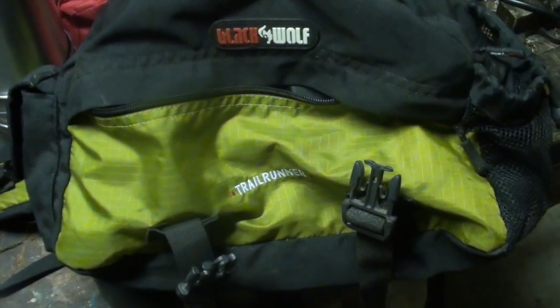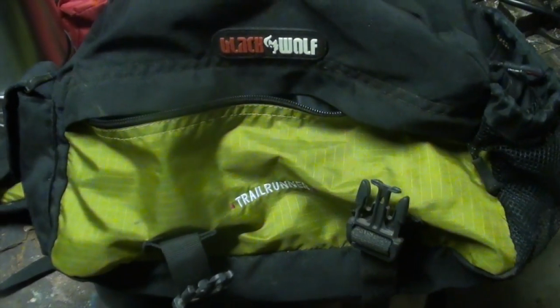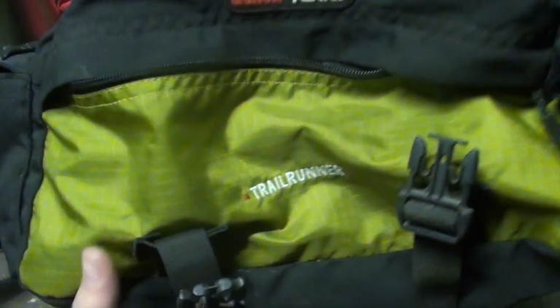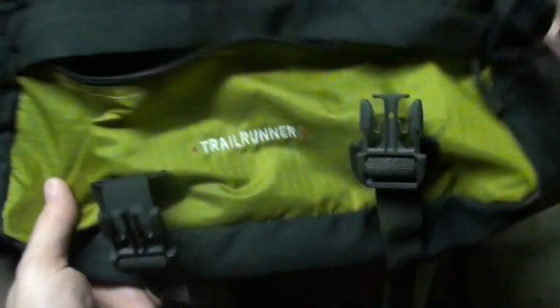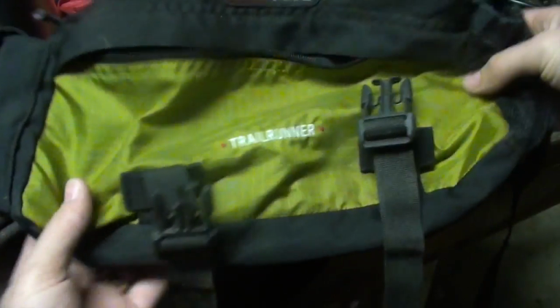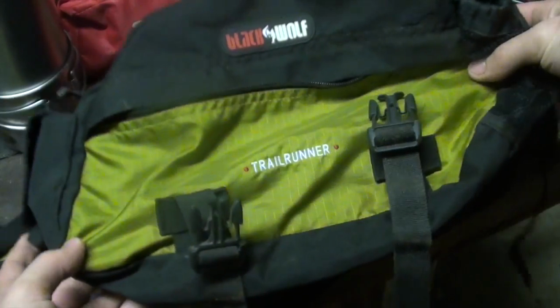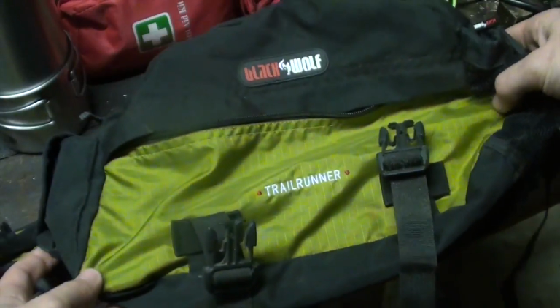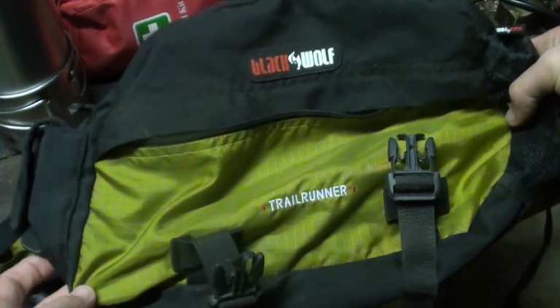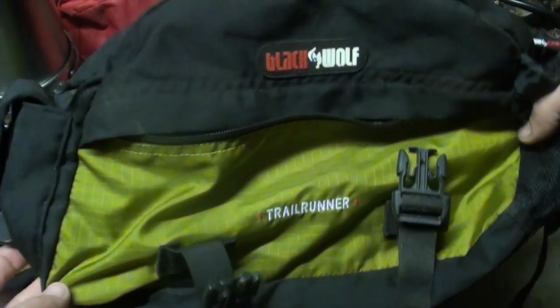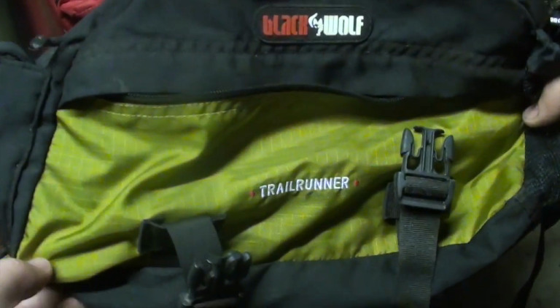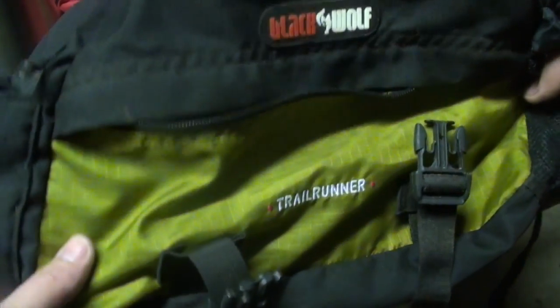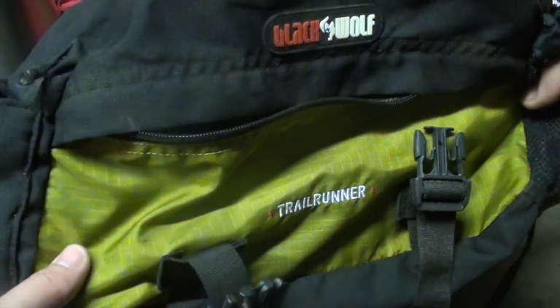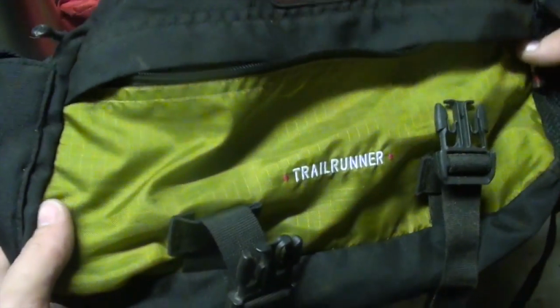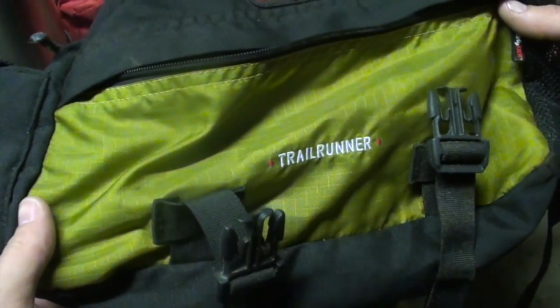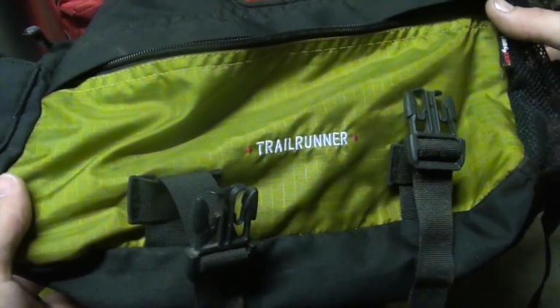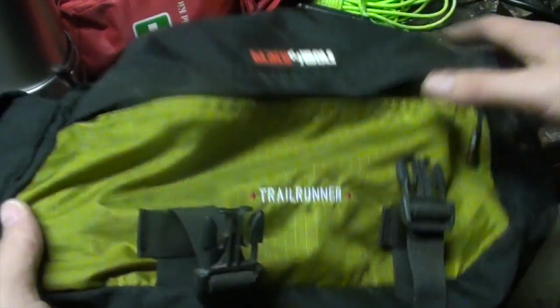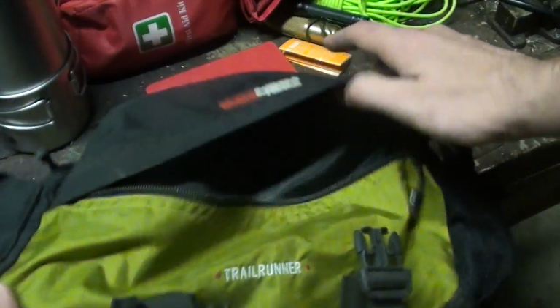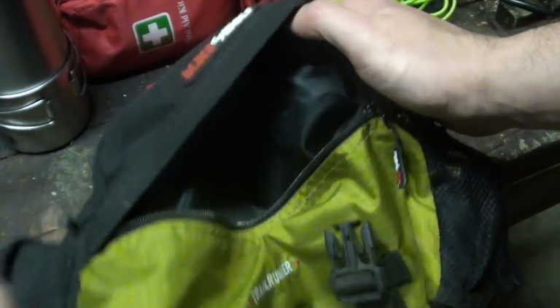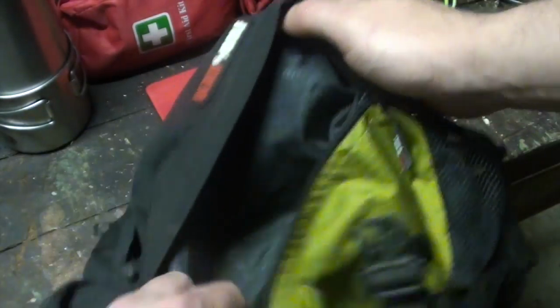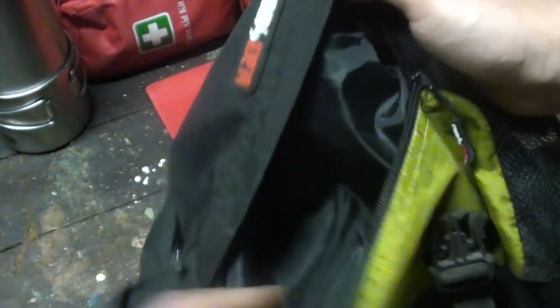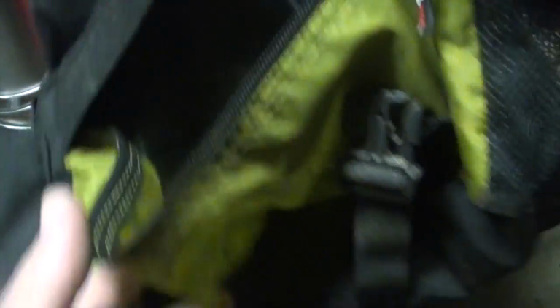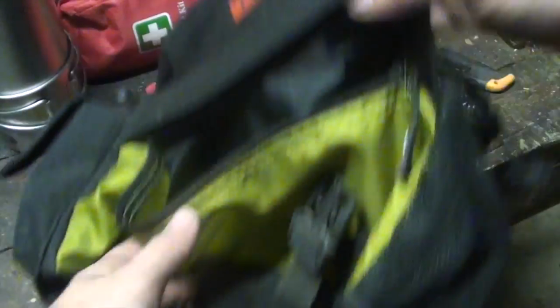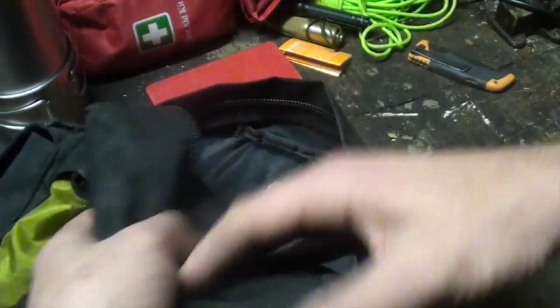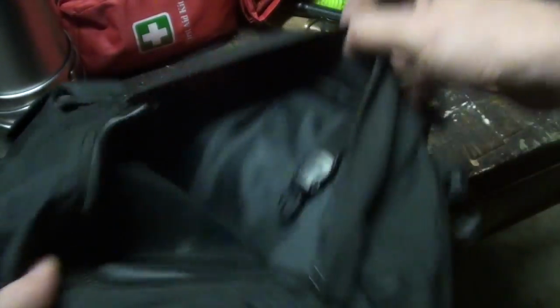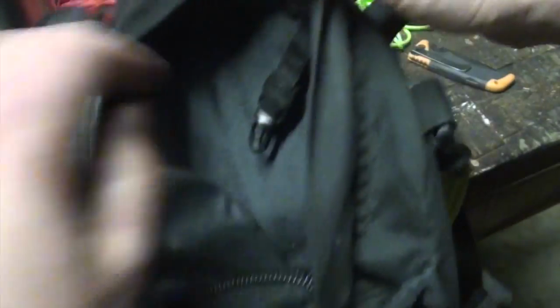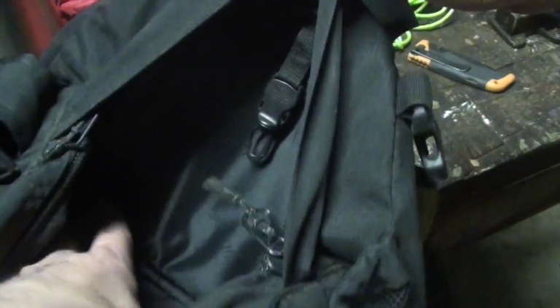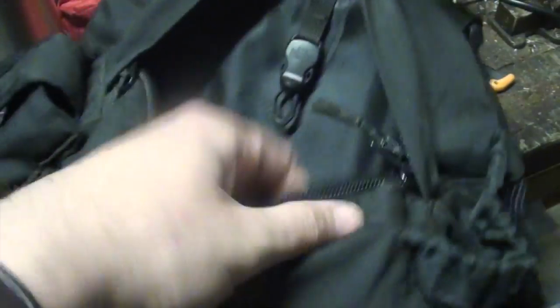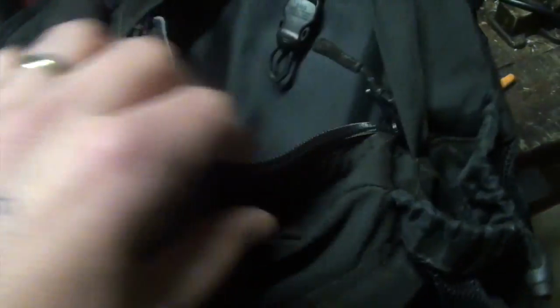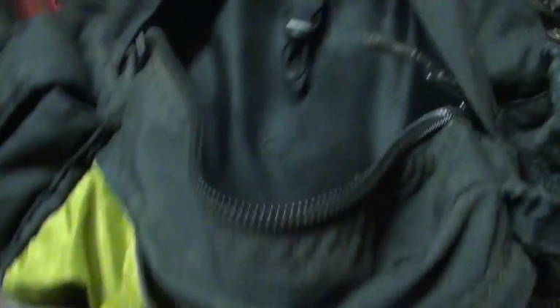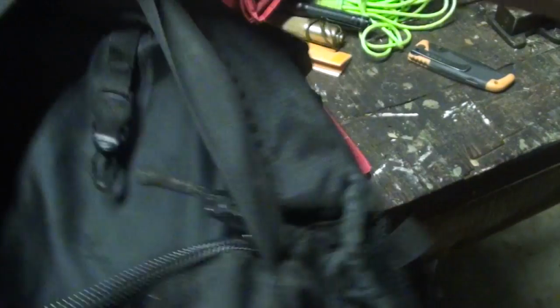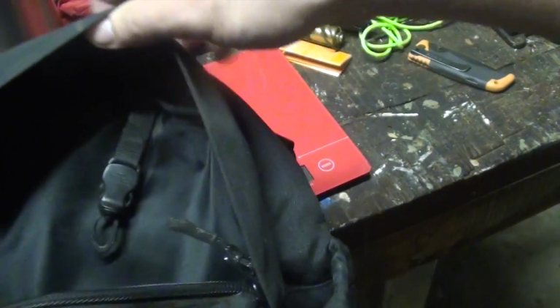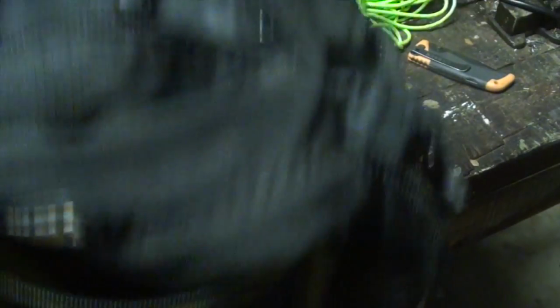The bag I'm bringing all this stuff in is a Trail Runner by Black Wolf. I've chosen this because it is so damn light — this weighs nothing. It's got a couple of pouches for organization. I'll fill it up with all the stuff now and put it on the scales.